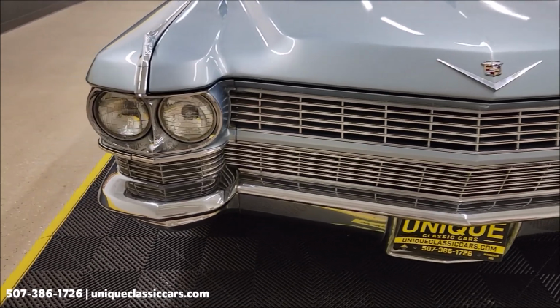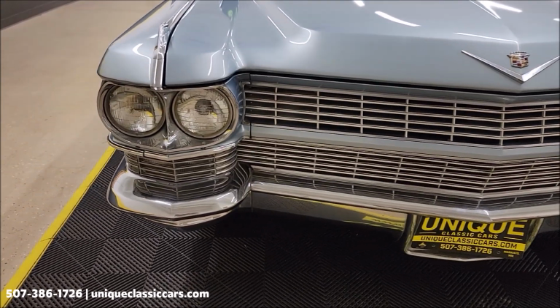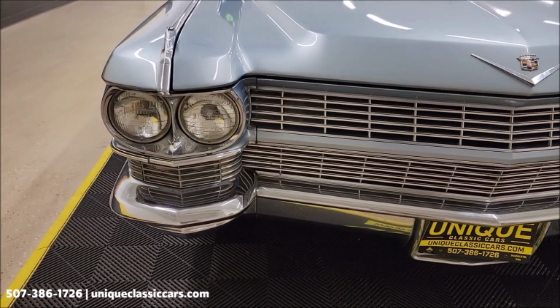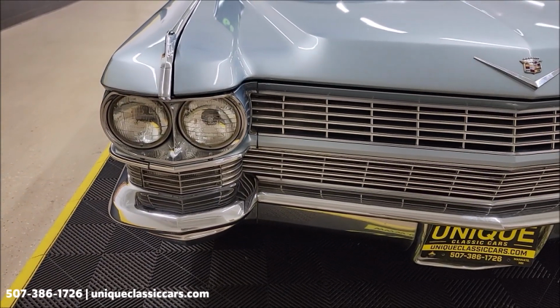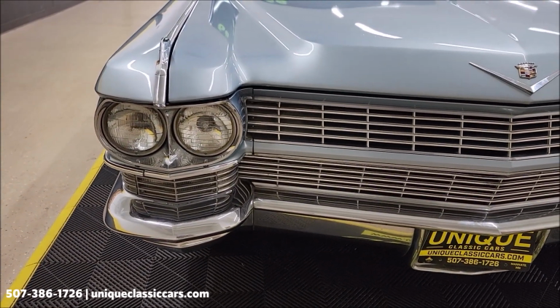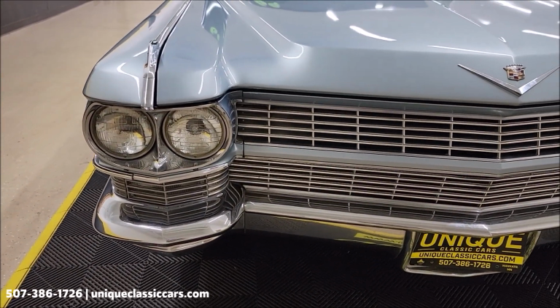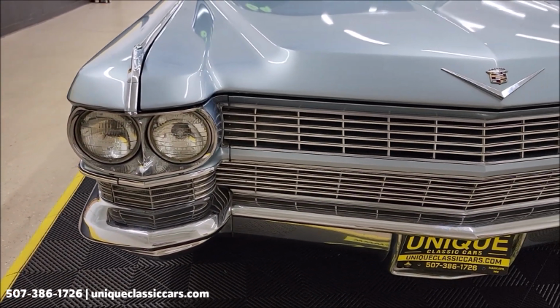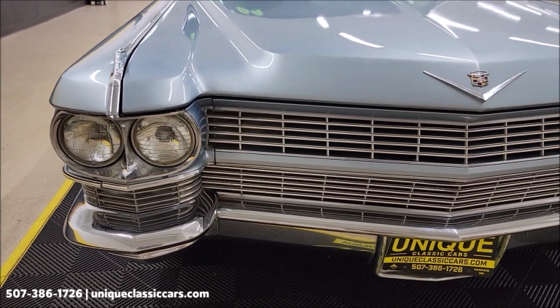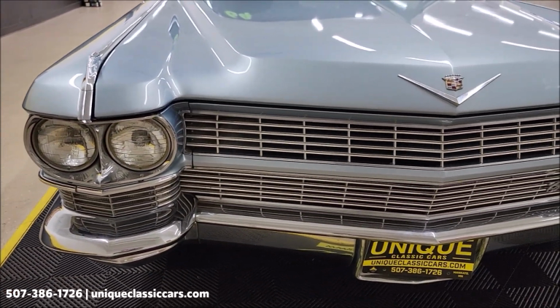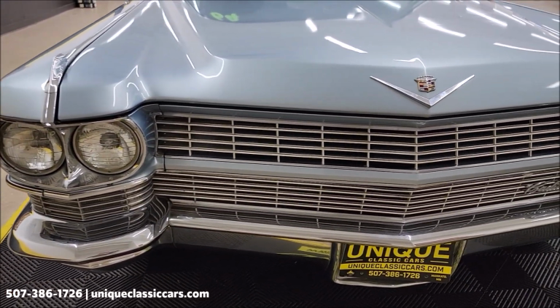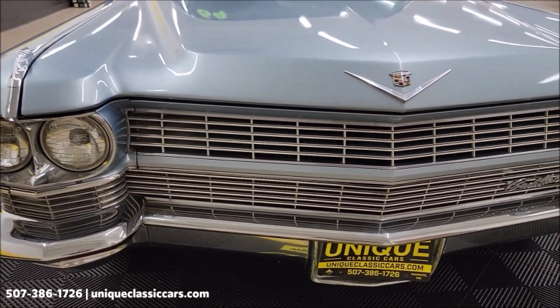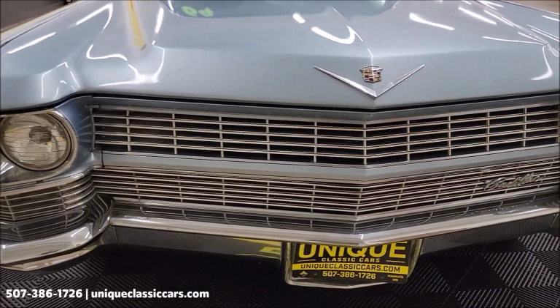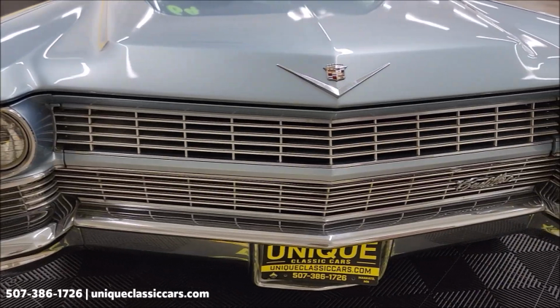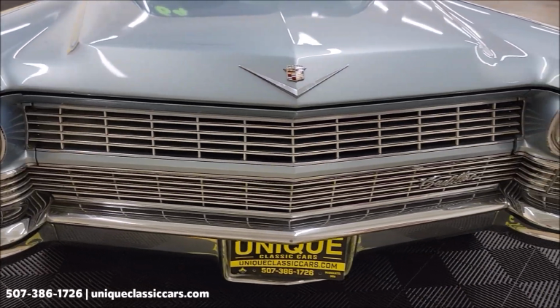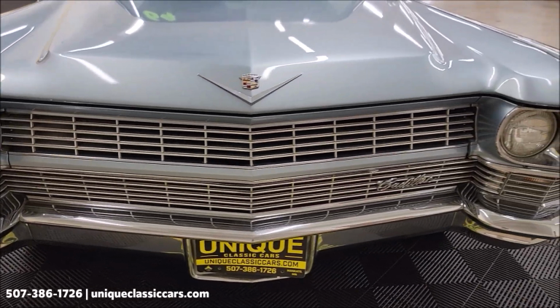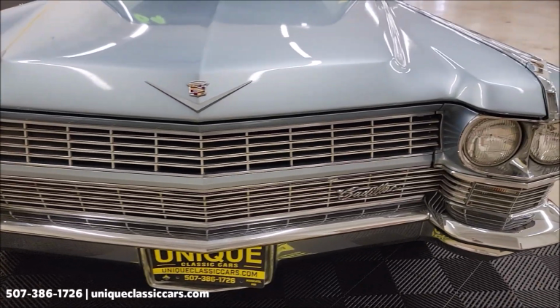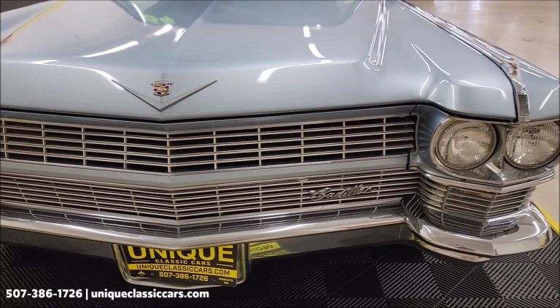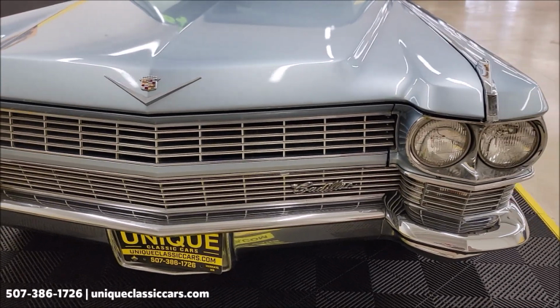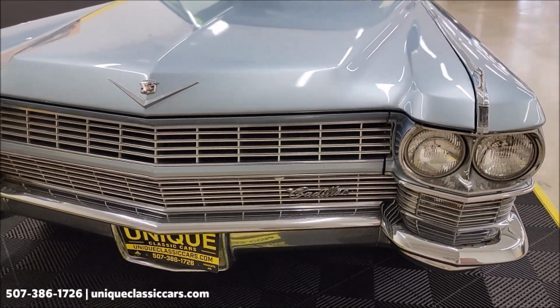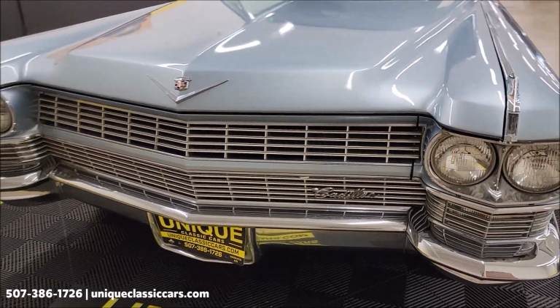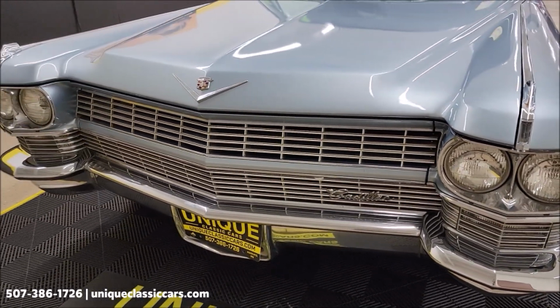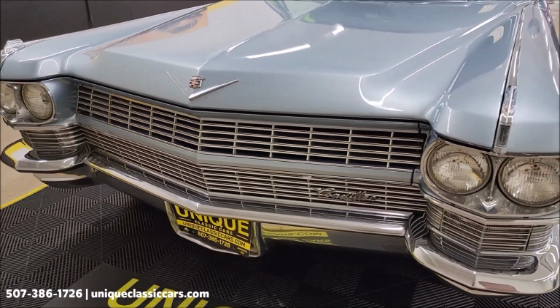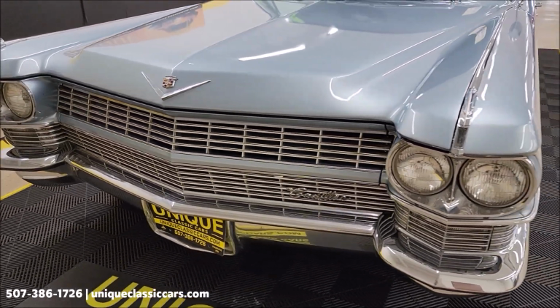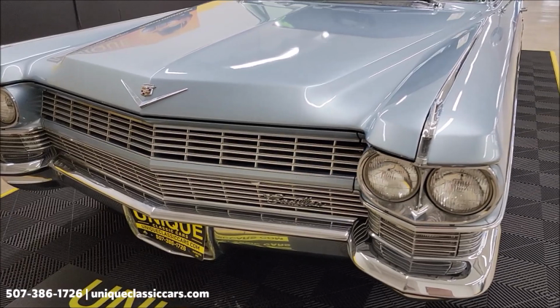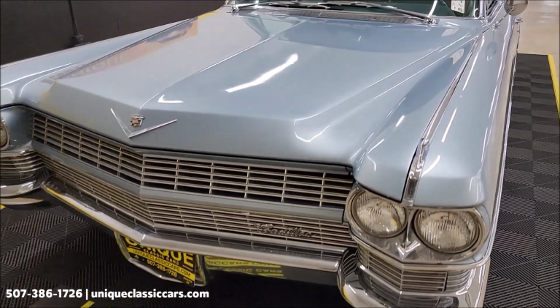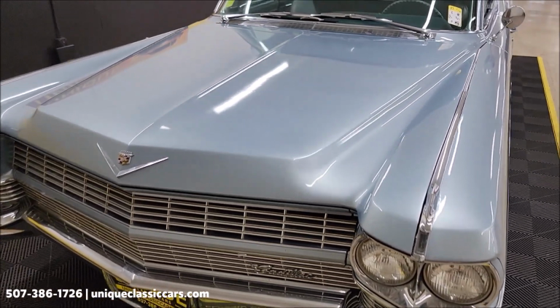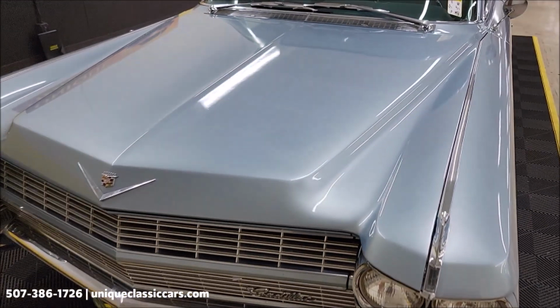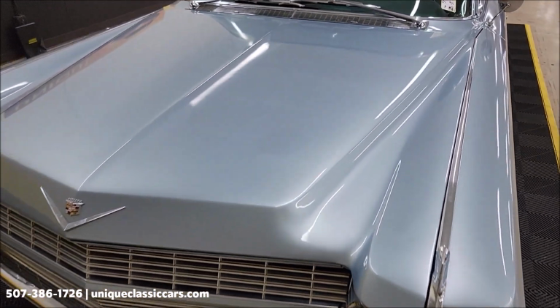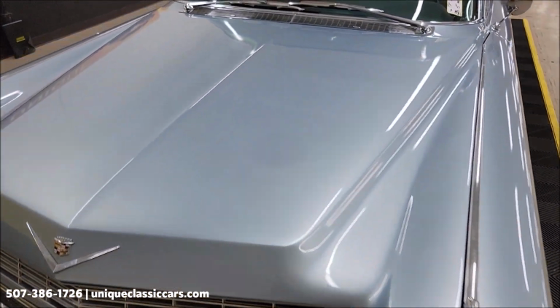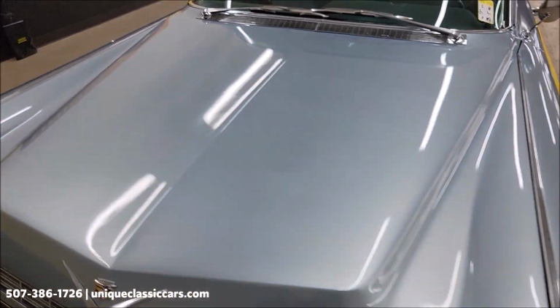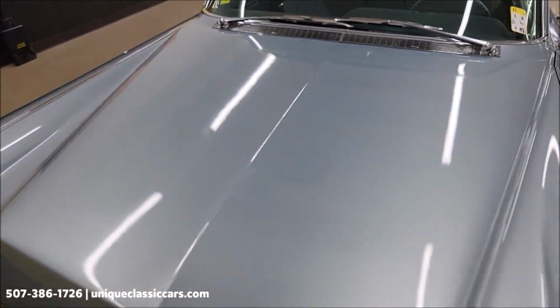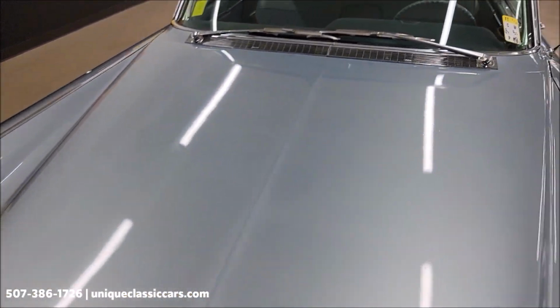Let's take a look at the front — headlight surrounds, chrome grille, of course the dual headlights on both sides. And the paint on this car, as you can see, does also show well.